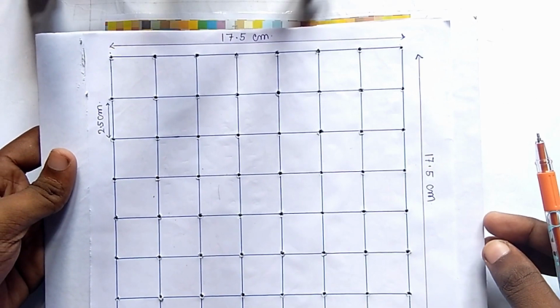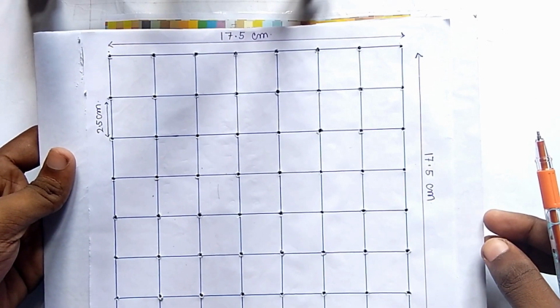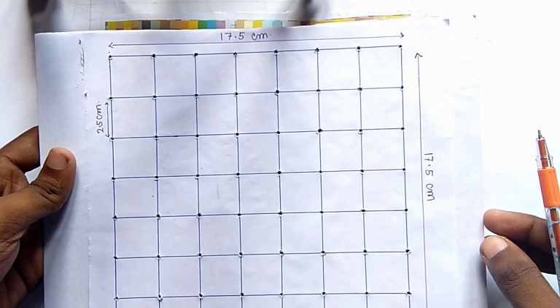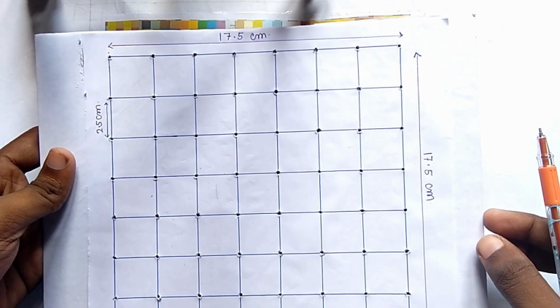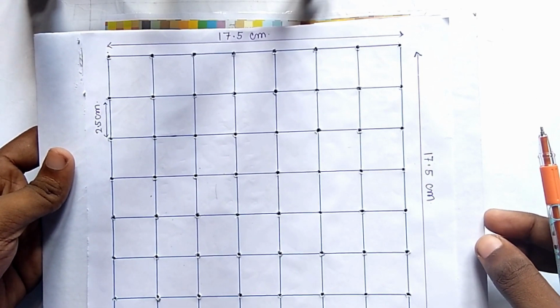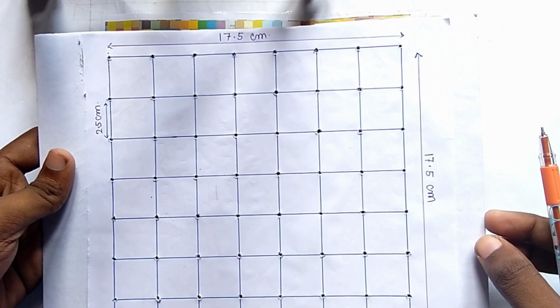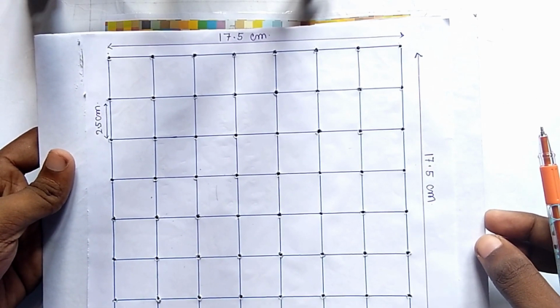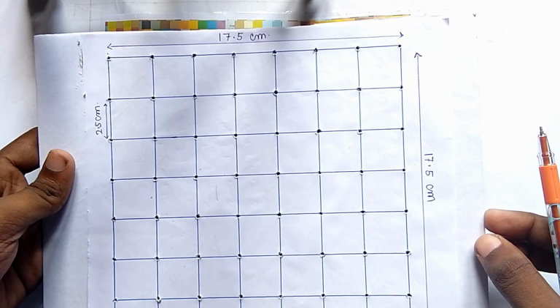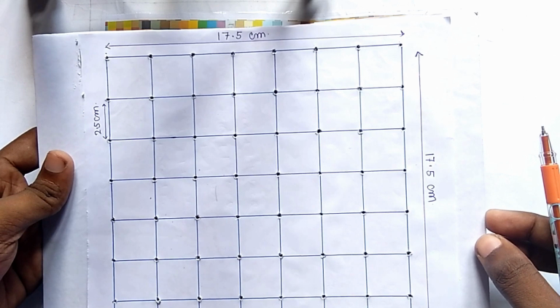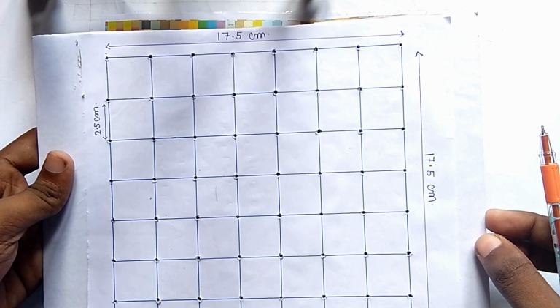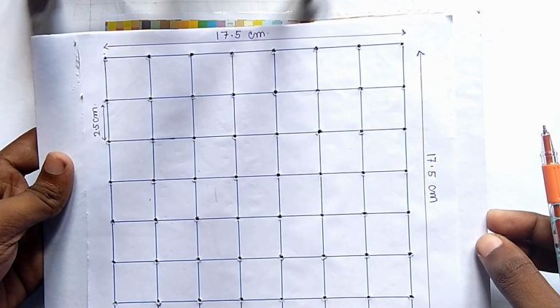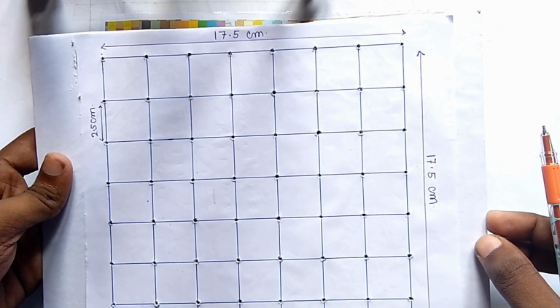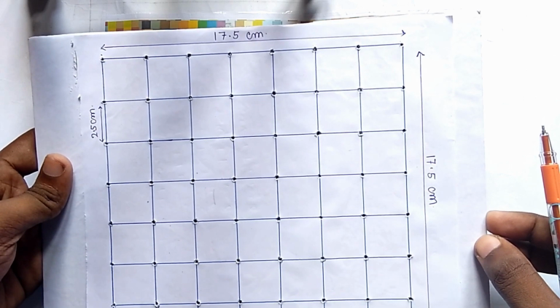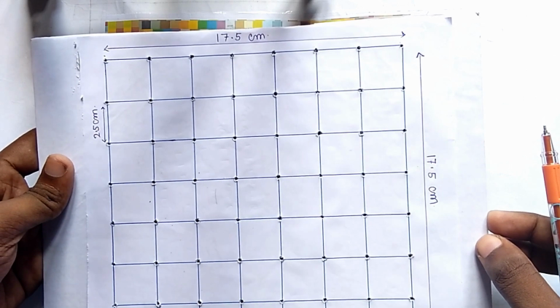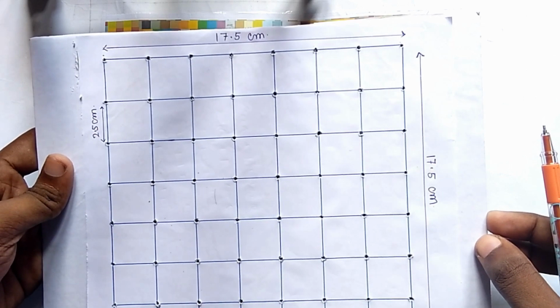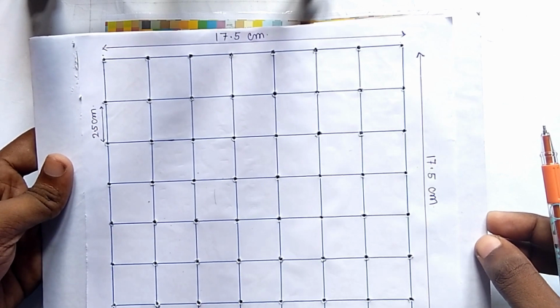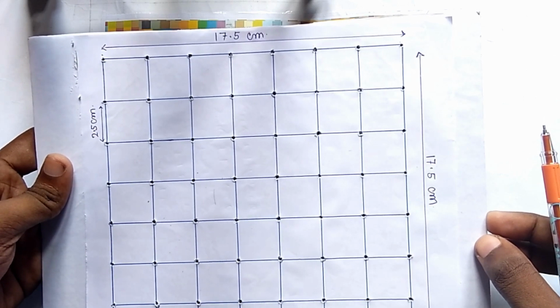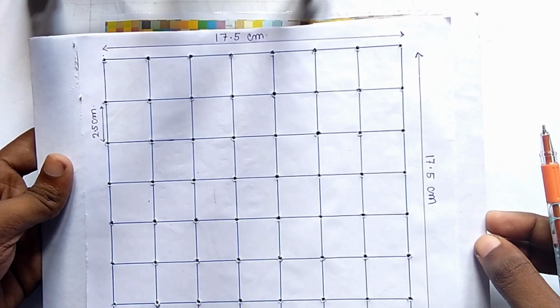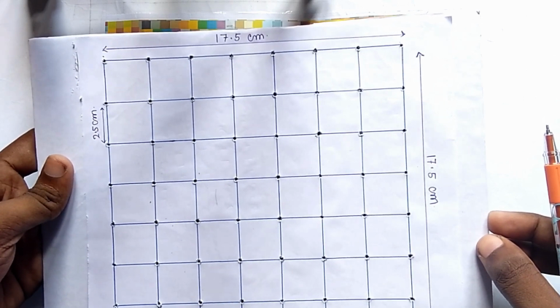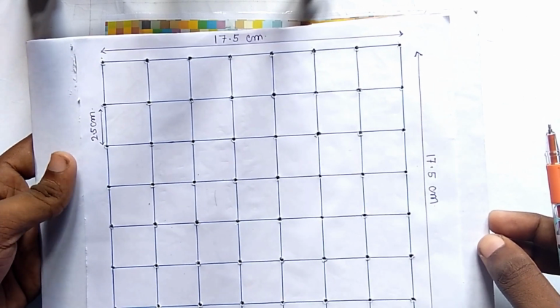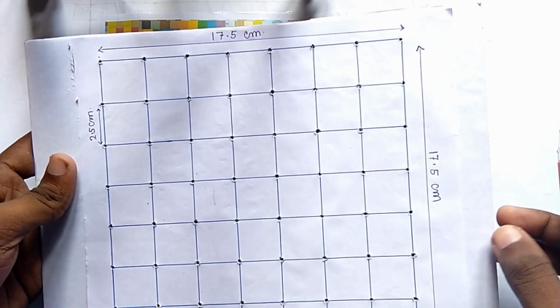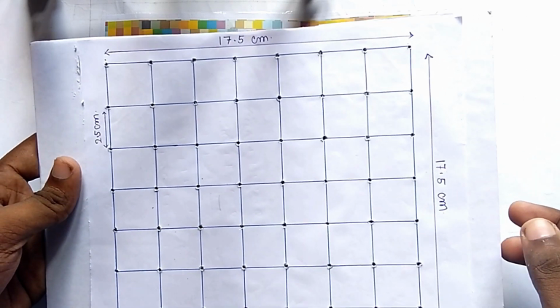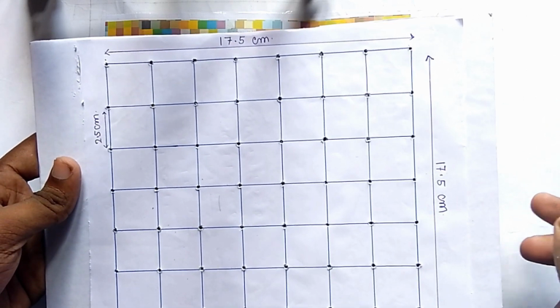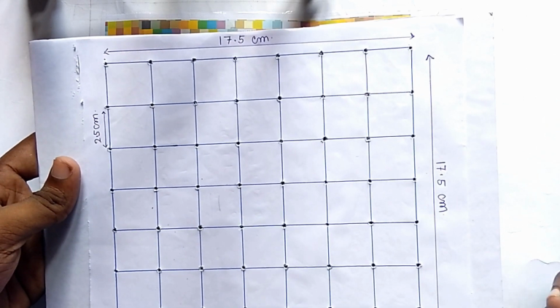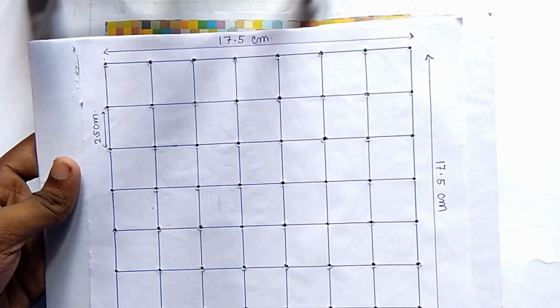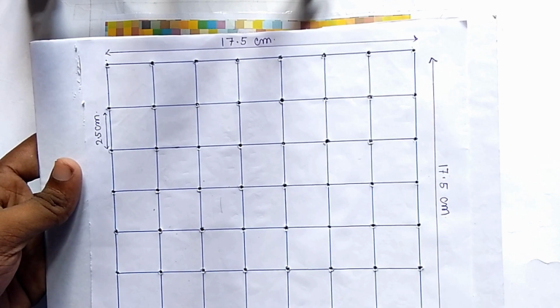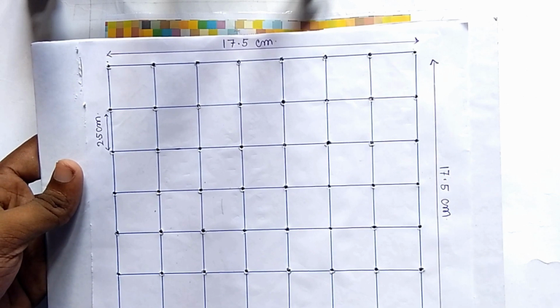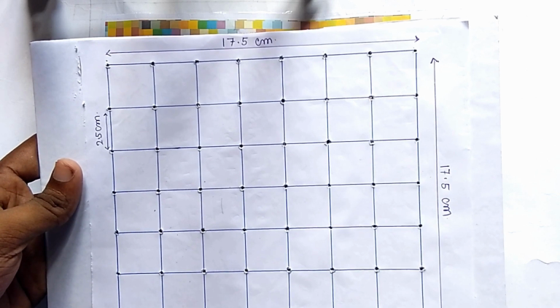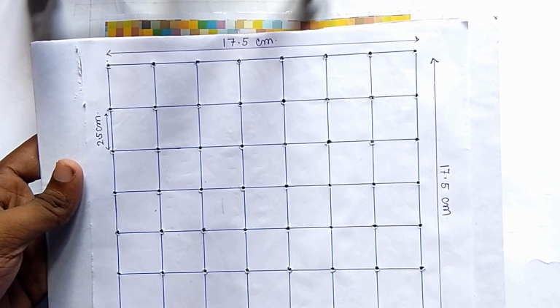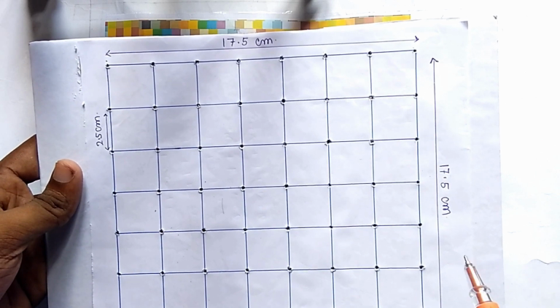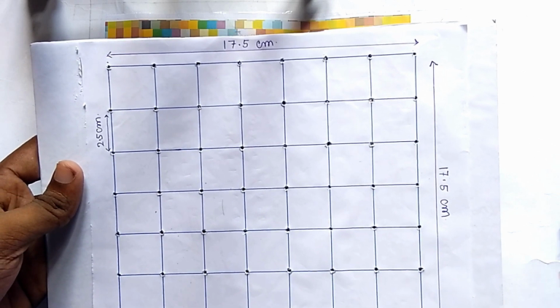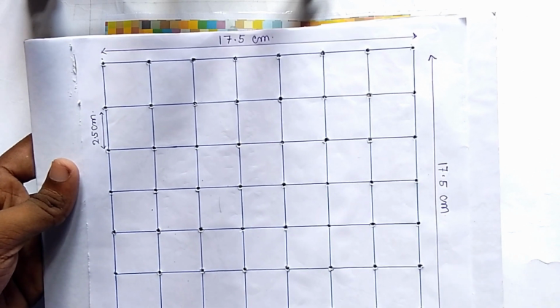So friends, after drawing this figure, you have to make holes at each point of intersection. We have to make holes at each of these points.